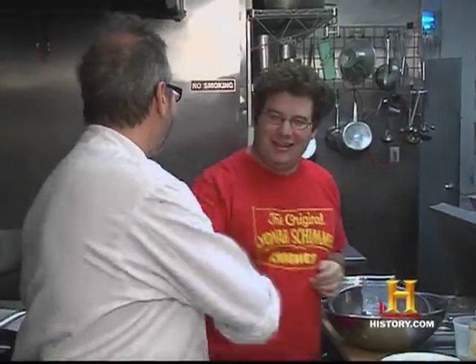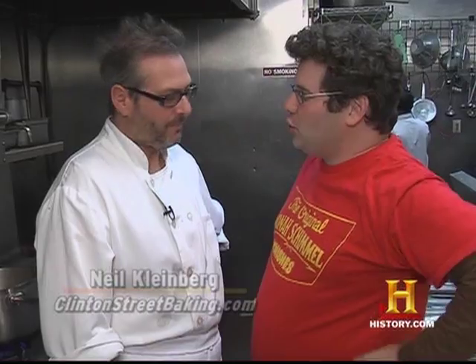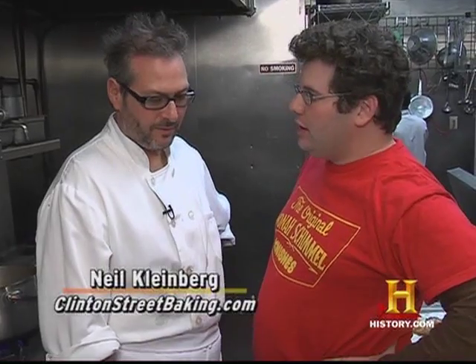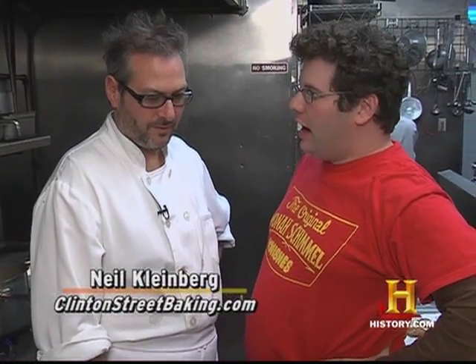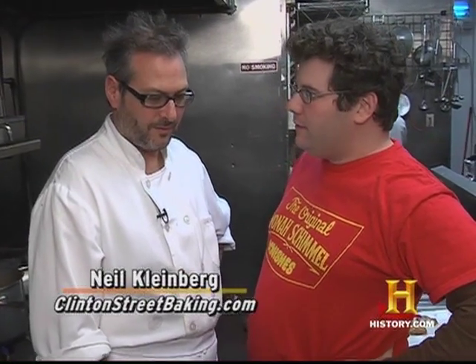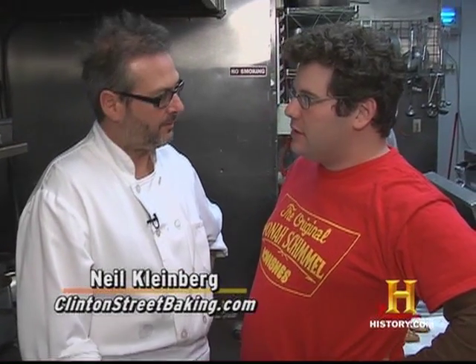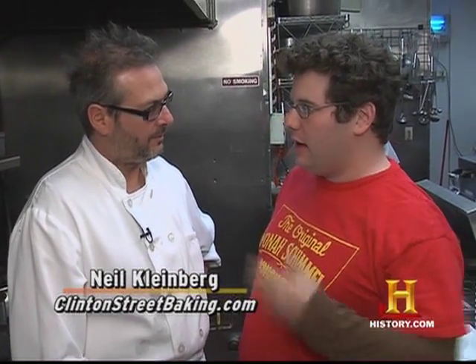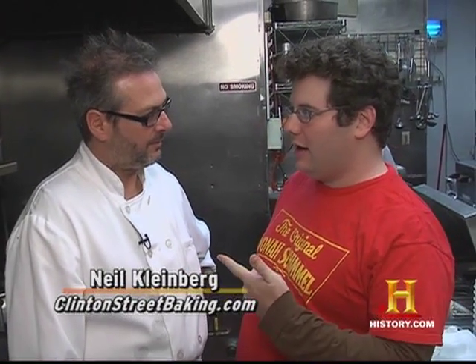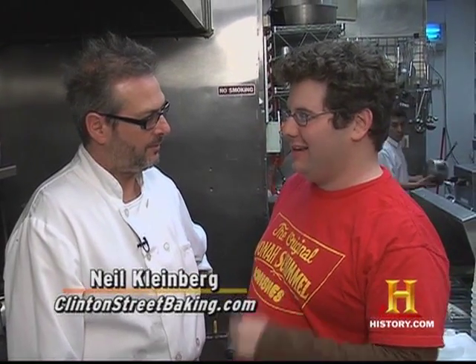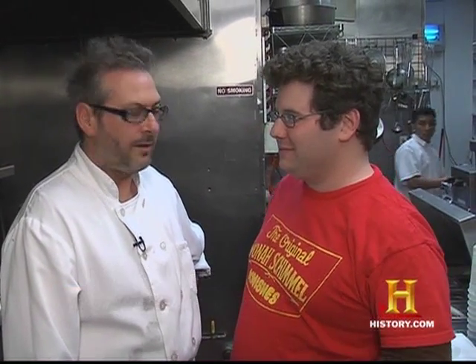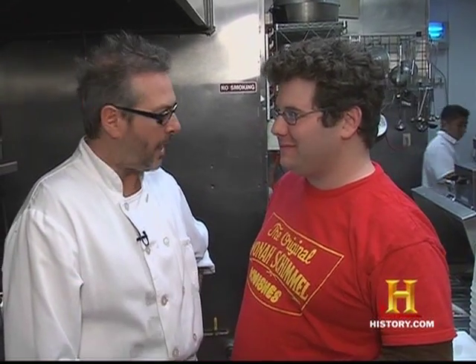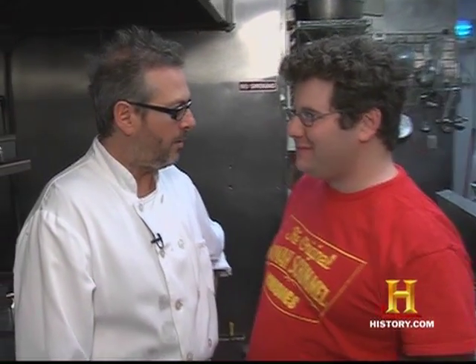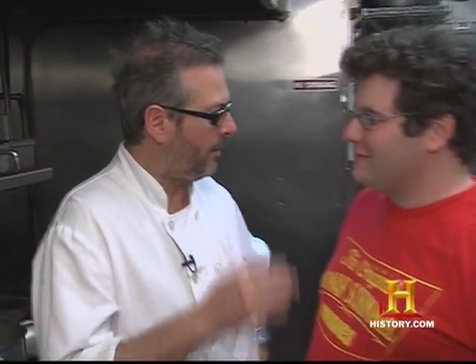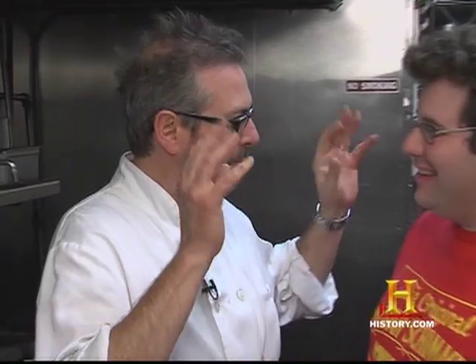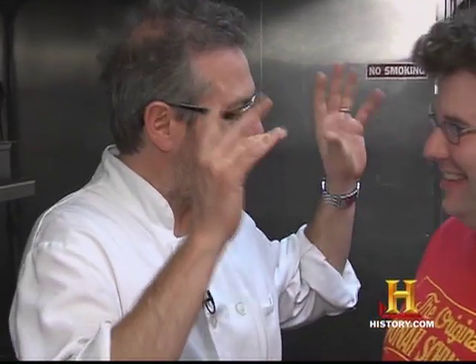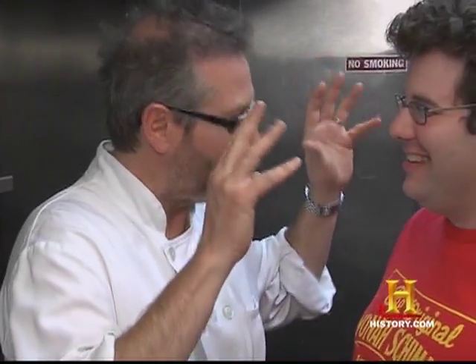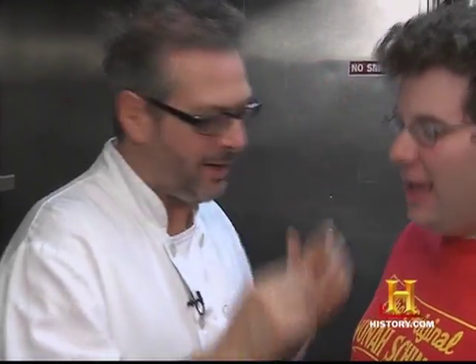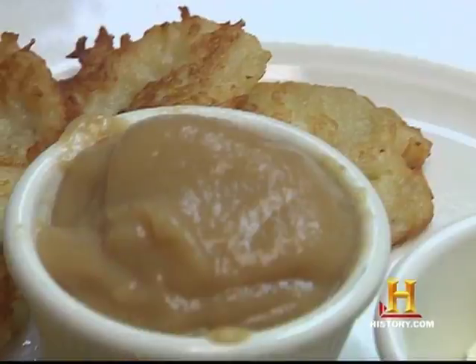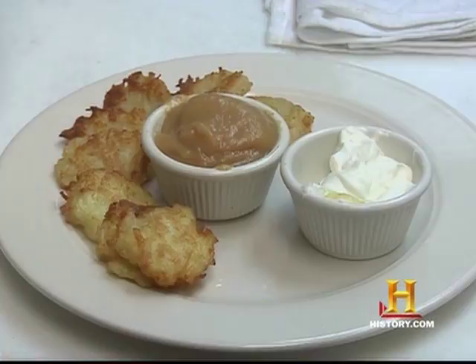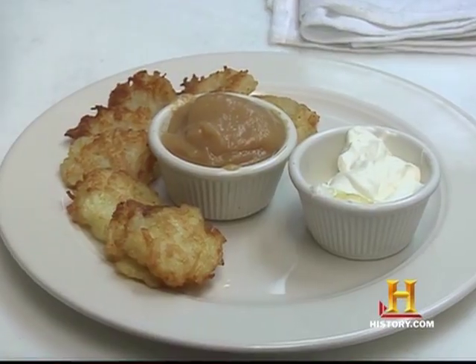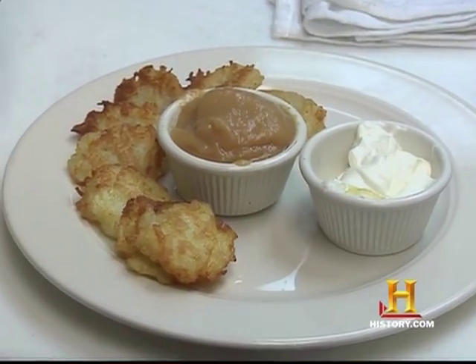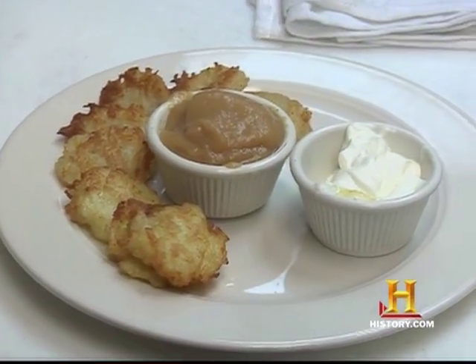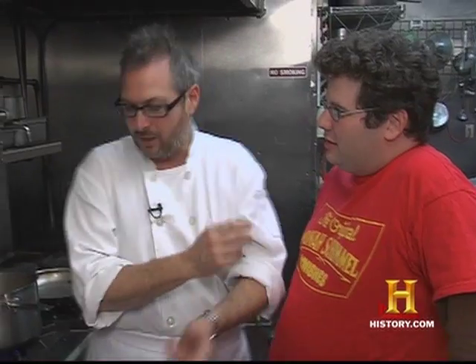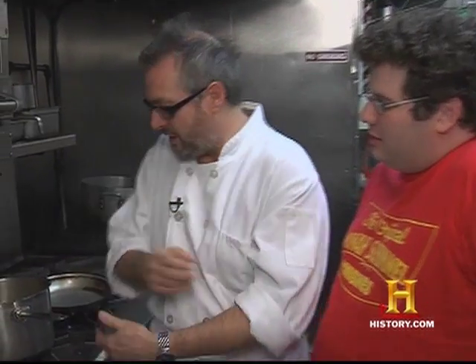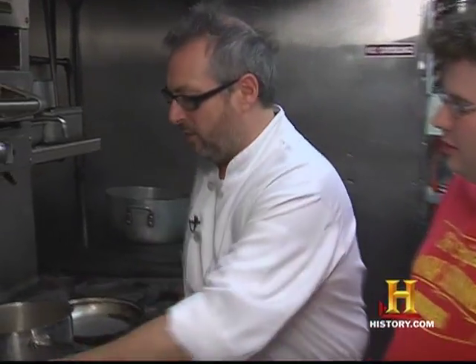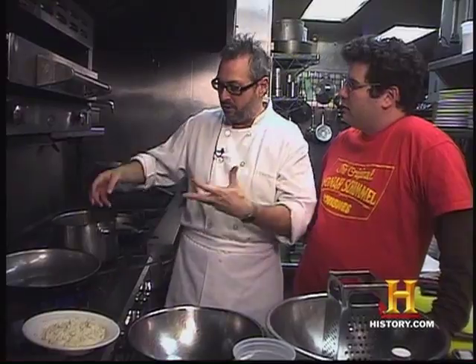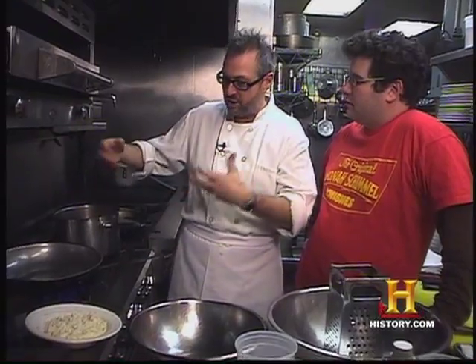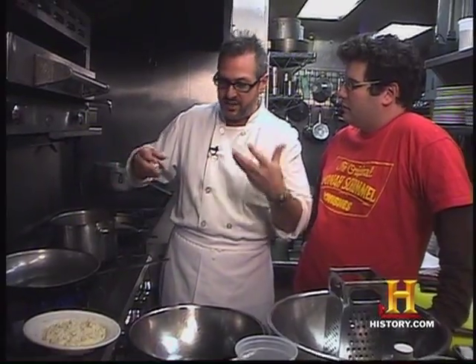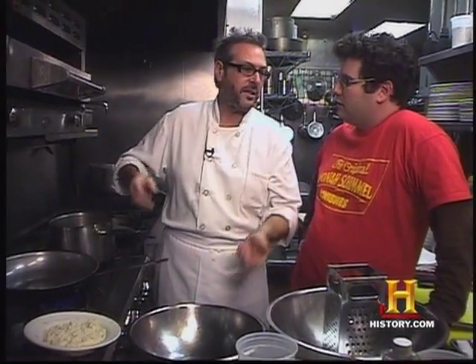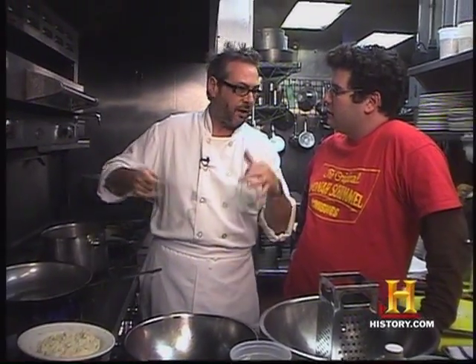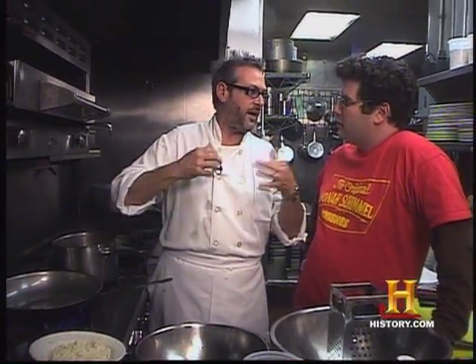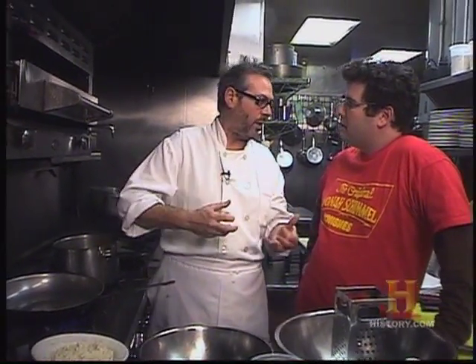So we're doing holiday foods today — Hanukkah. Hanukkah, come light the menorah. One of the things about Hanukkah was the oil, and one of the traditions is latkes that are fried in oil.